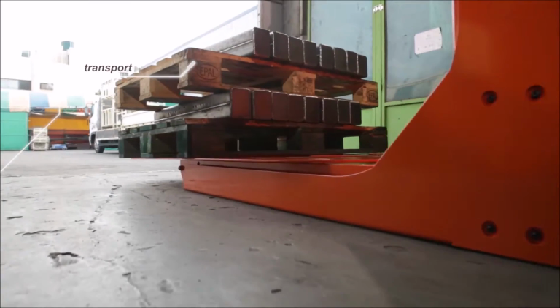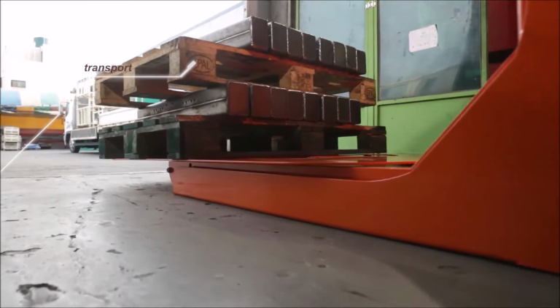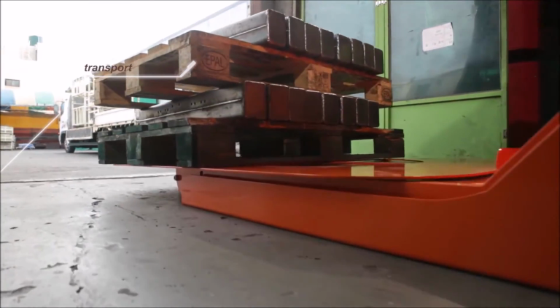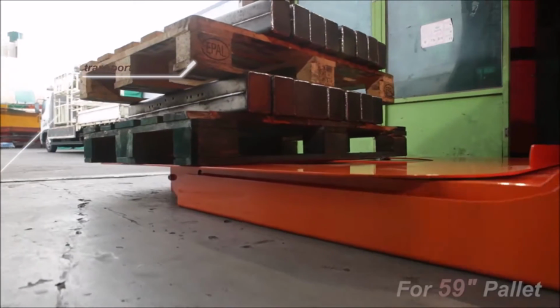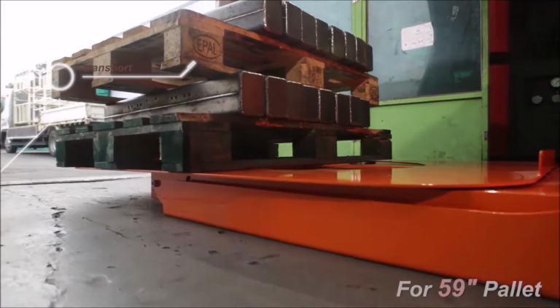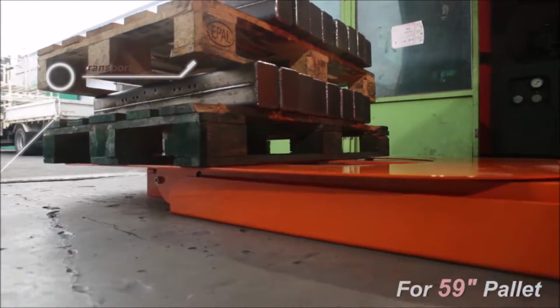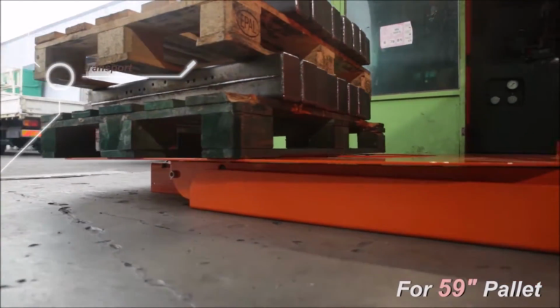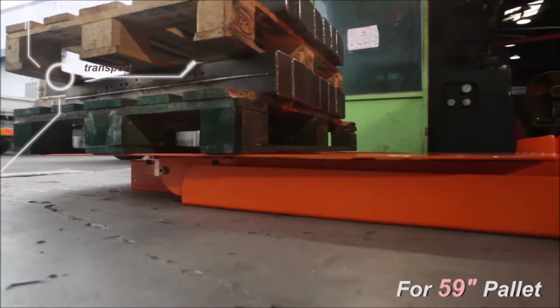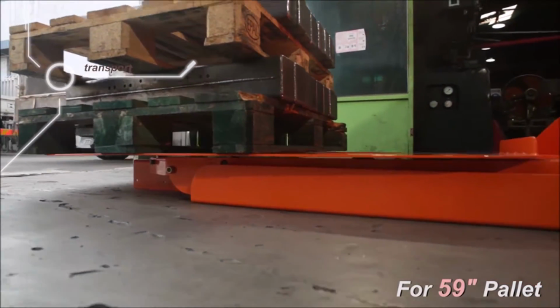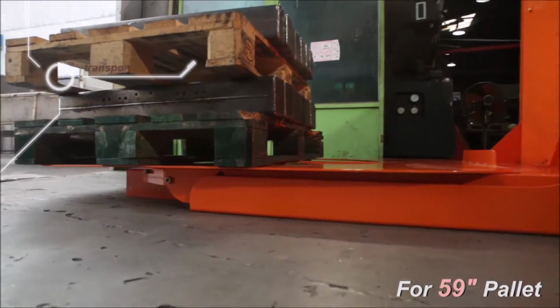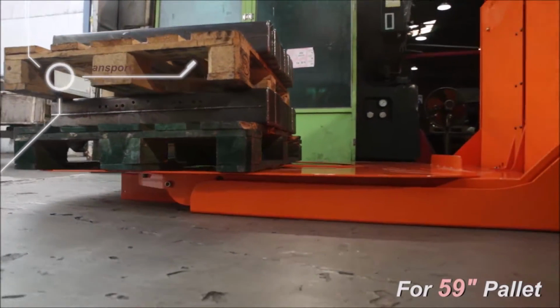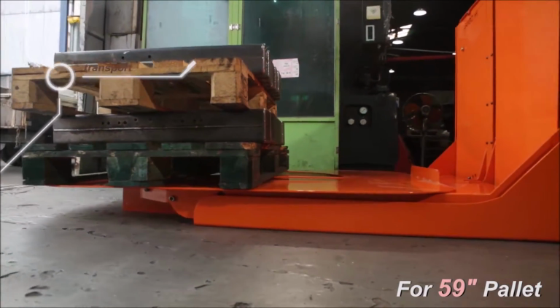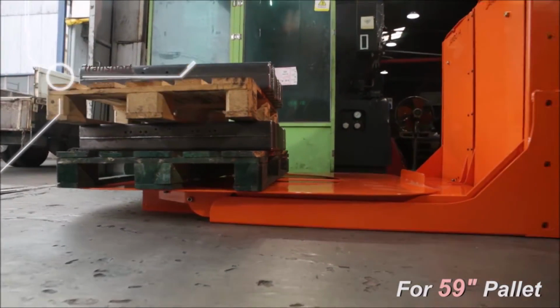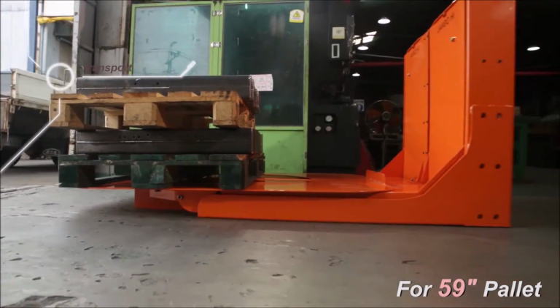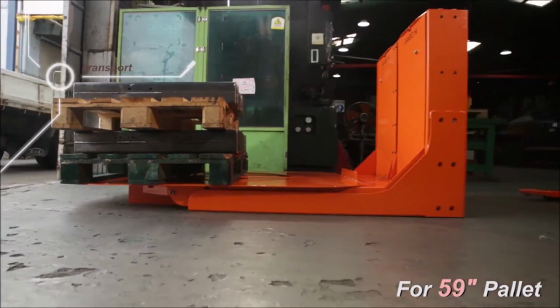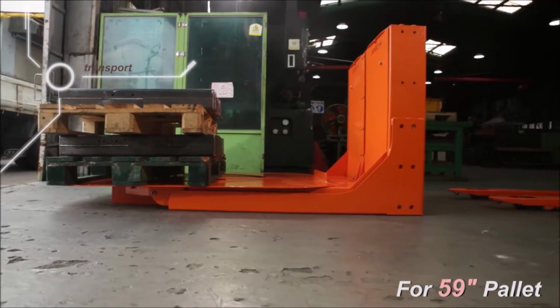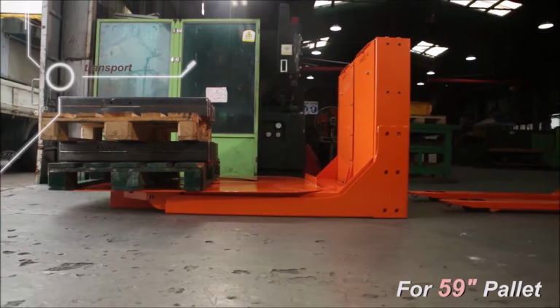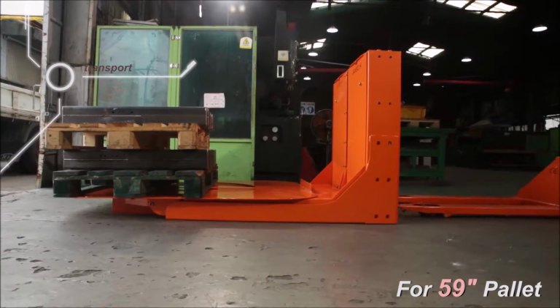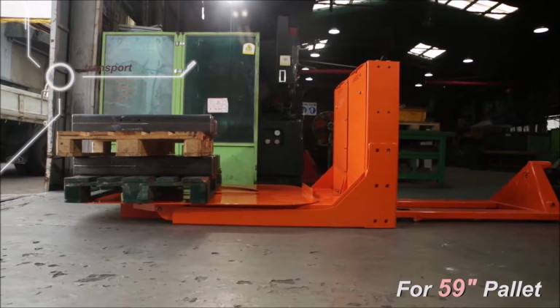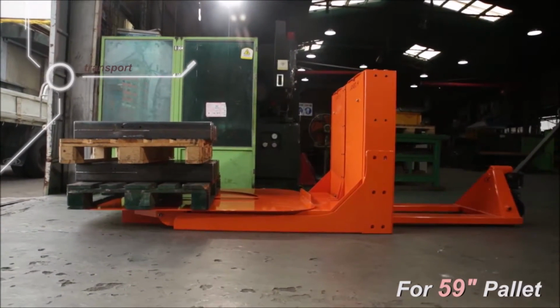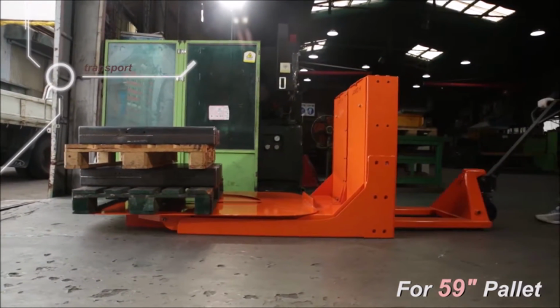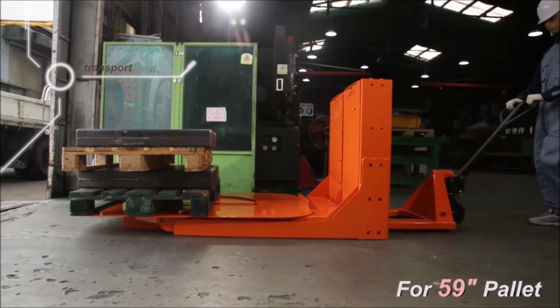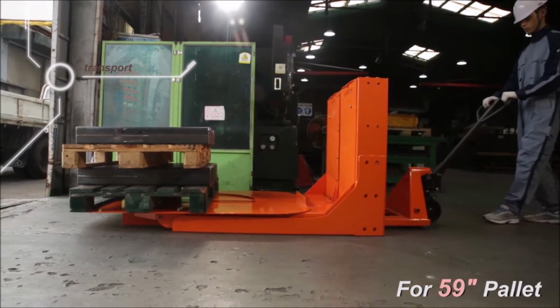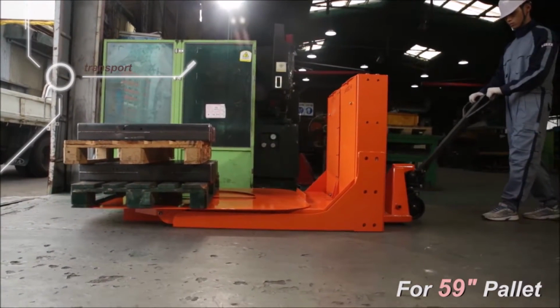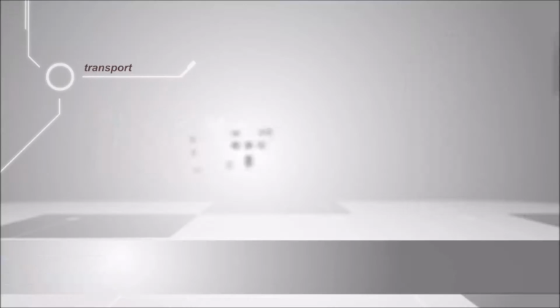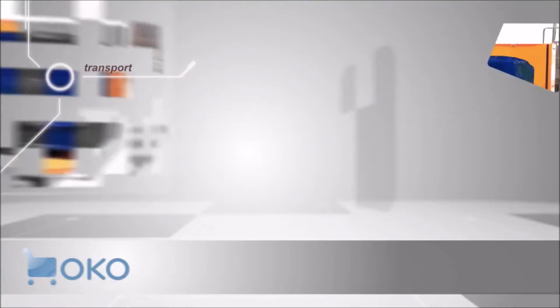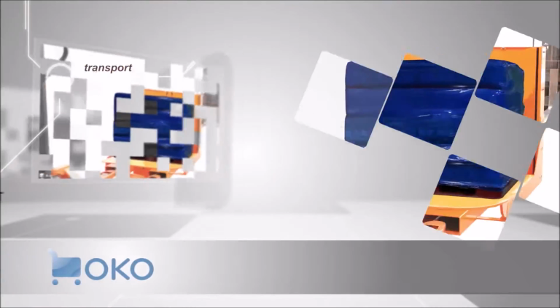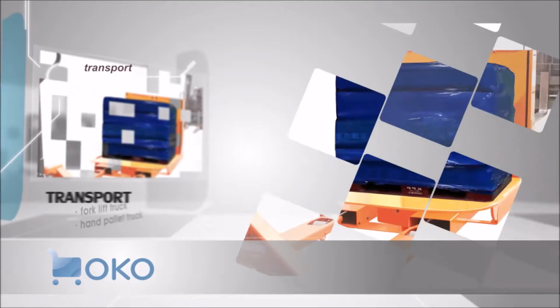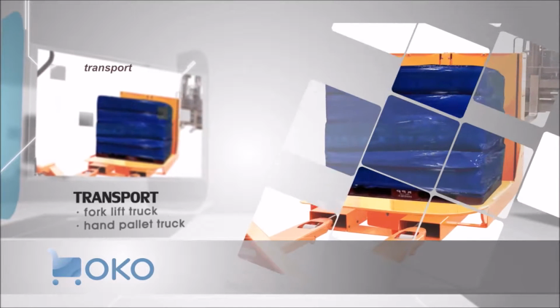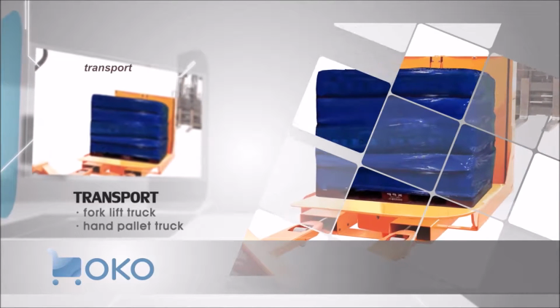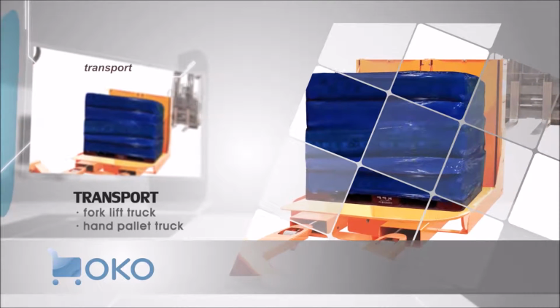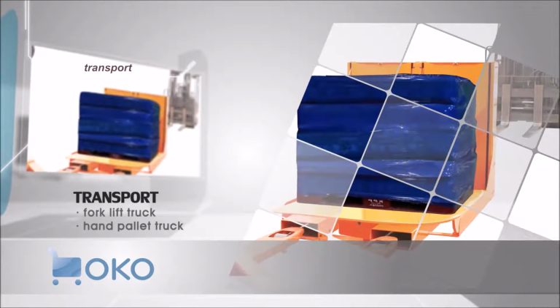OKO Palette Lift has a structure that is easy to transport. In other words, you can use it by placing OKO Palette Lift on the appropriate spot. Of course, it is also effective for loading items of unequal weight.